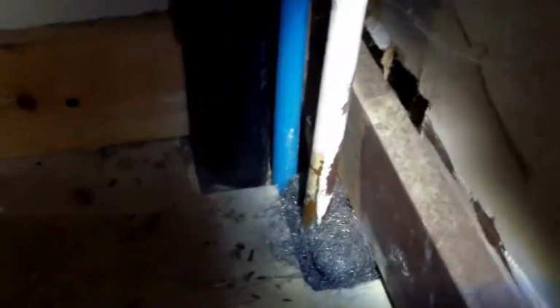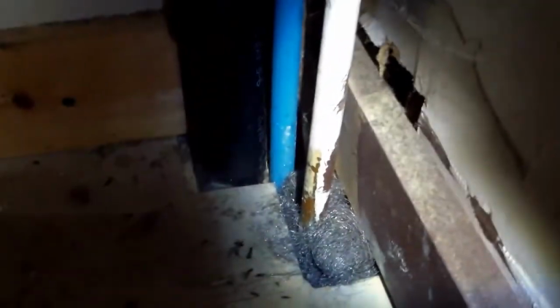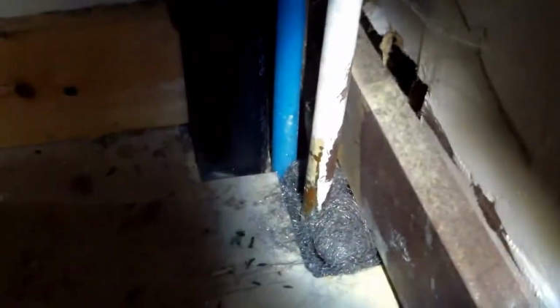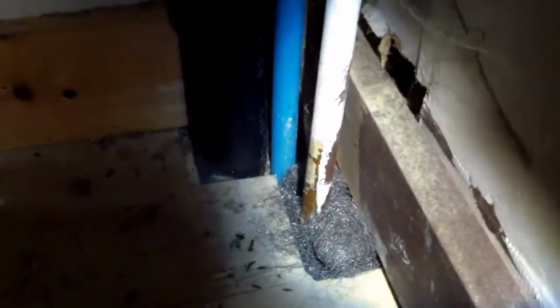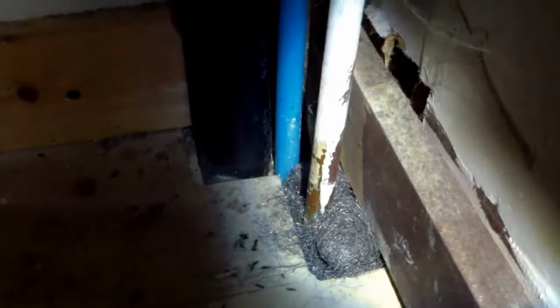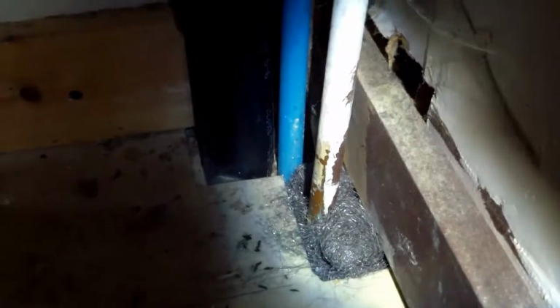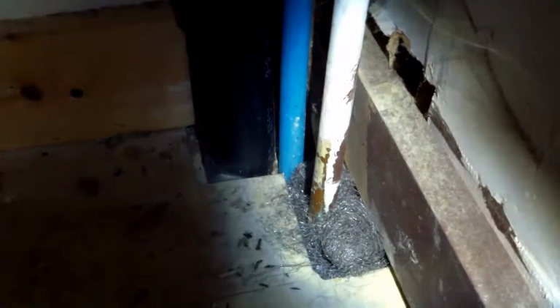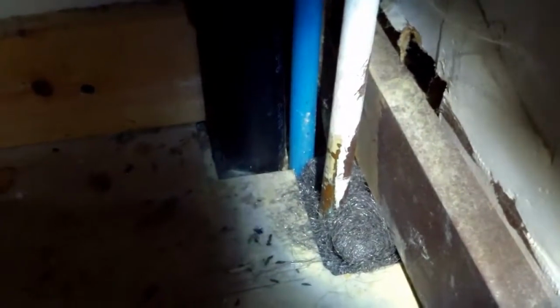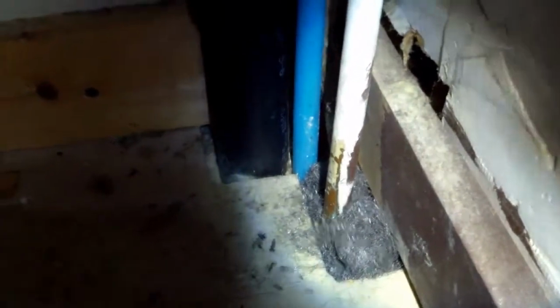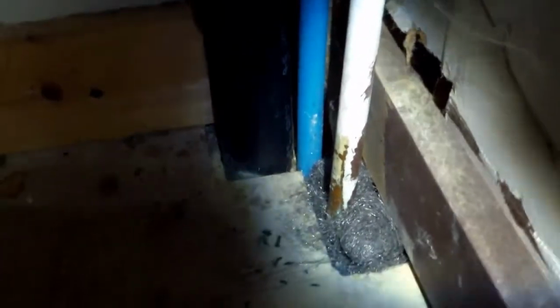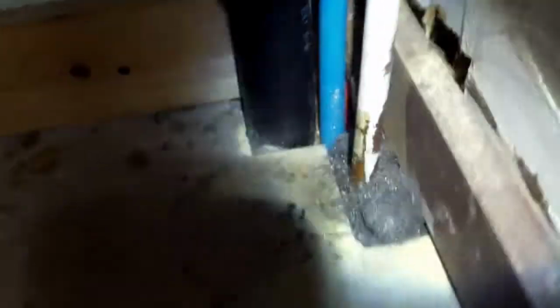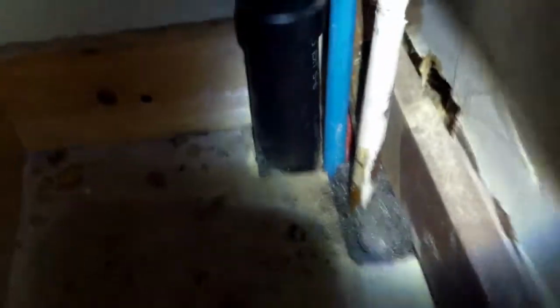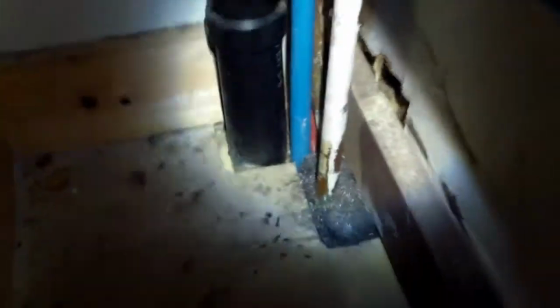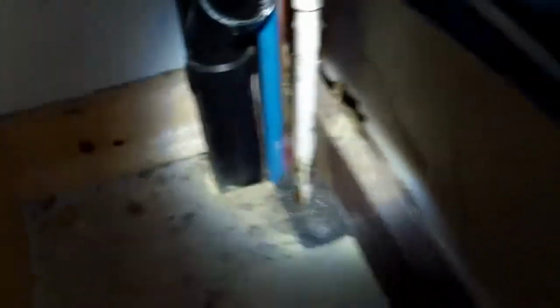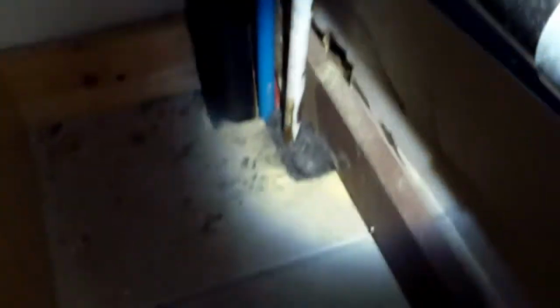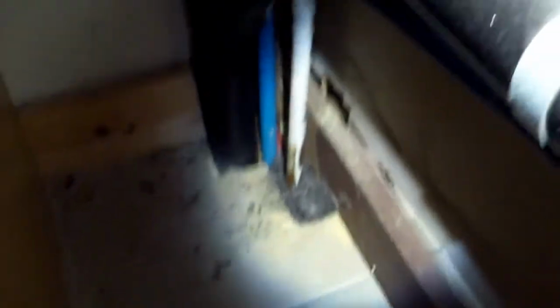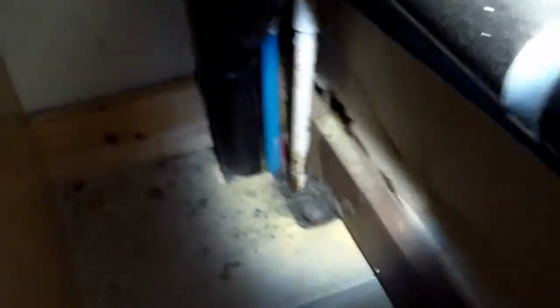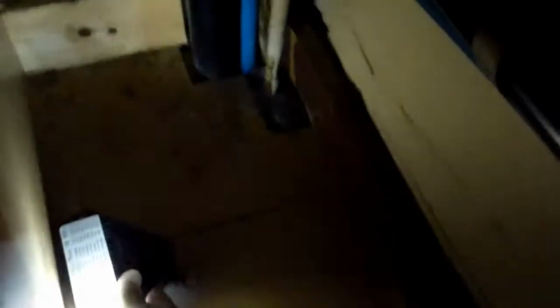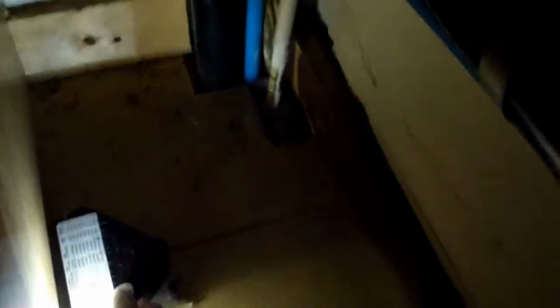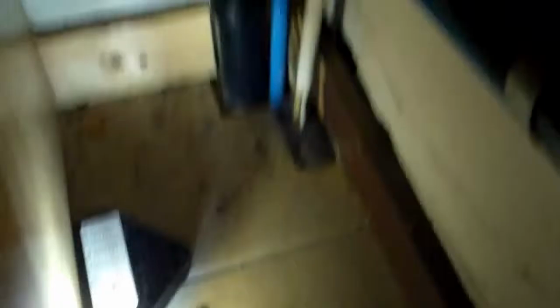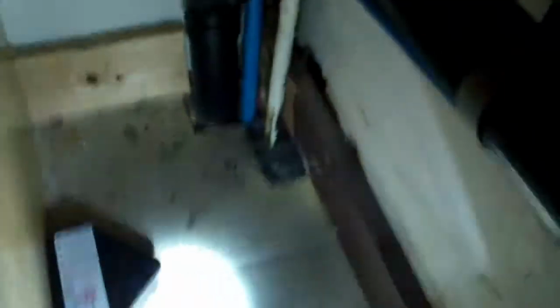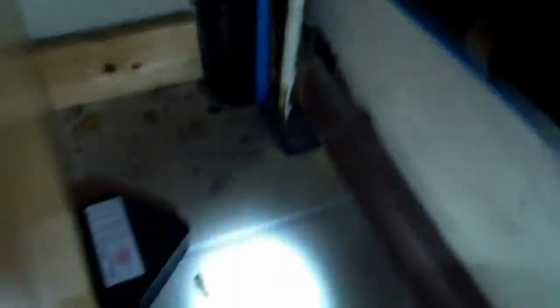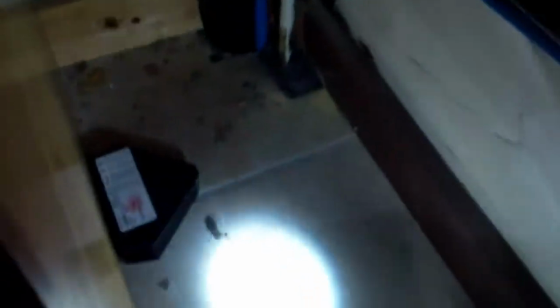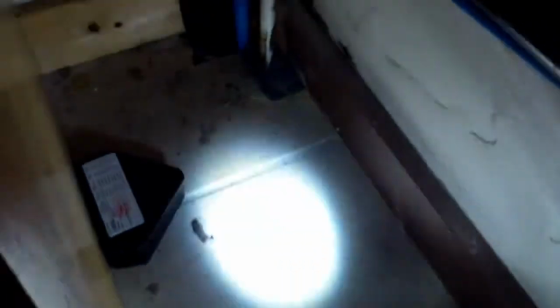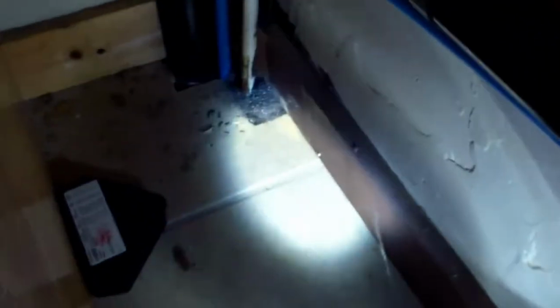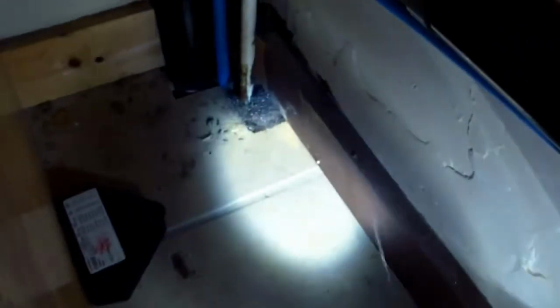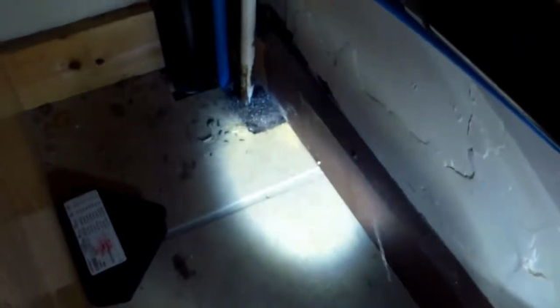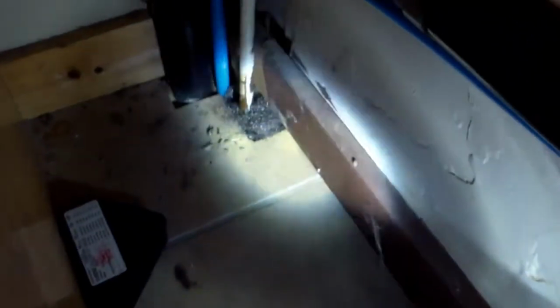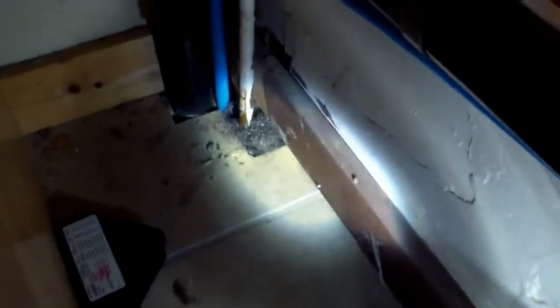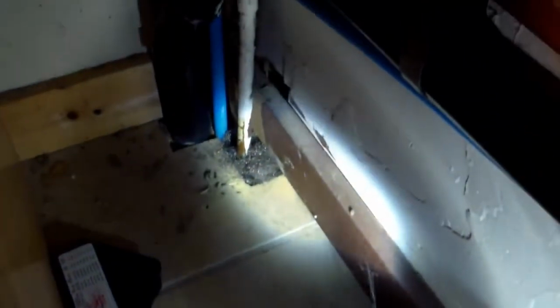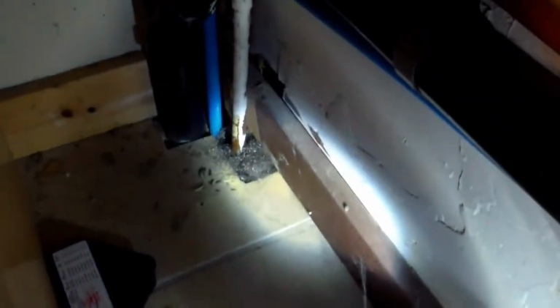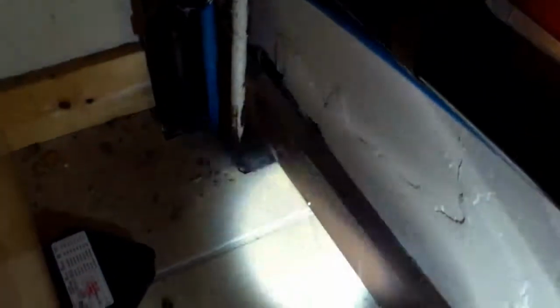I'll also put a bait station in the corner — this is just for show to show you the bait station. Normally I would secure that right to the surface, but just to show you, I'll put a bait station in there.